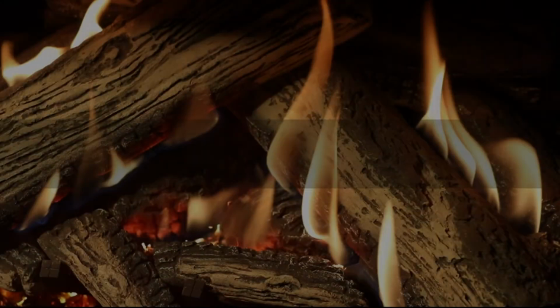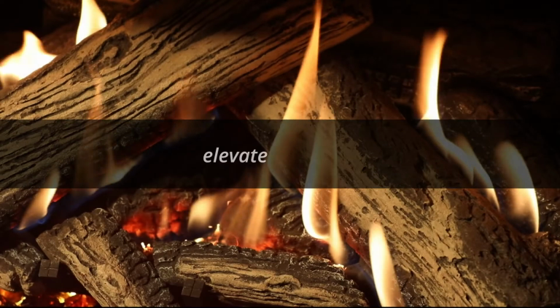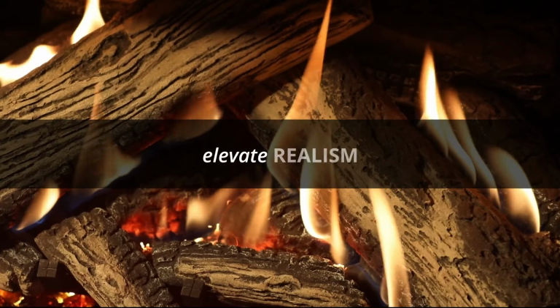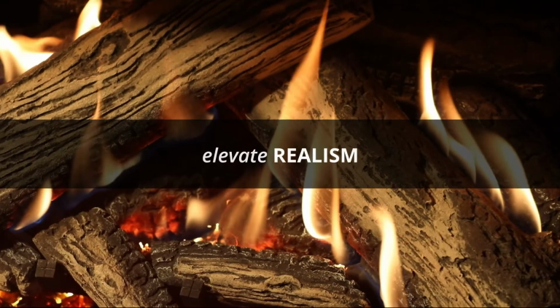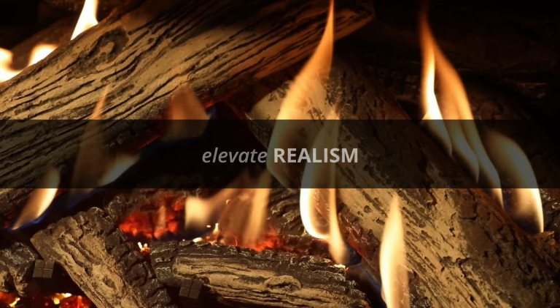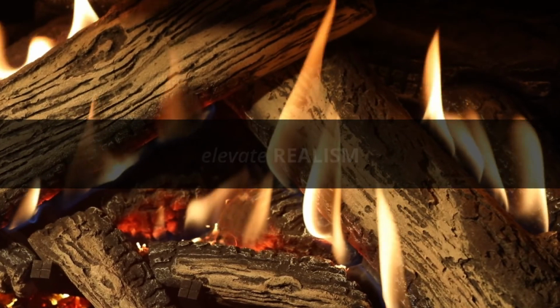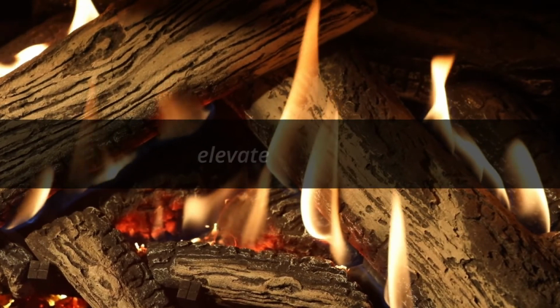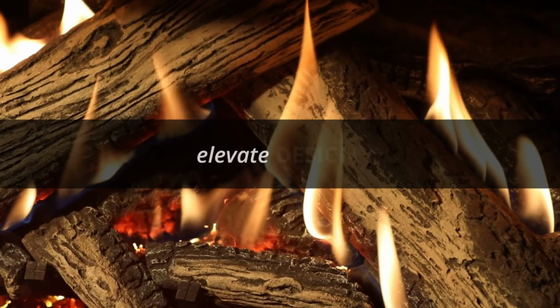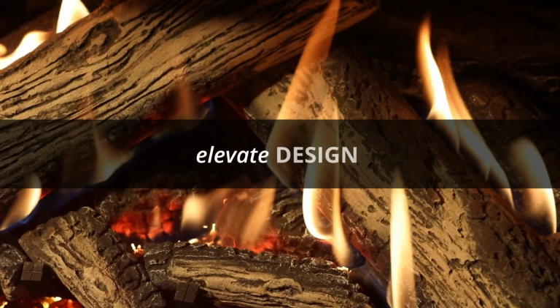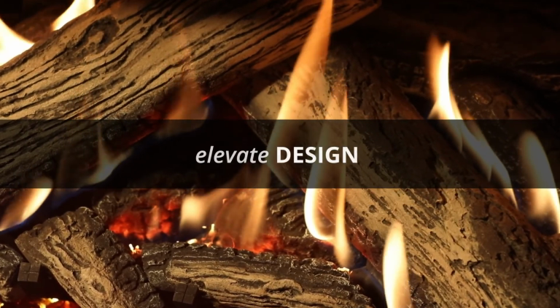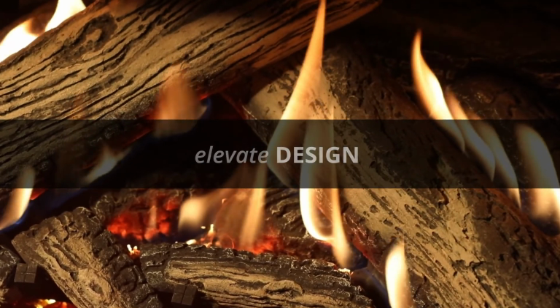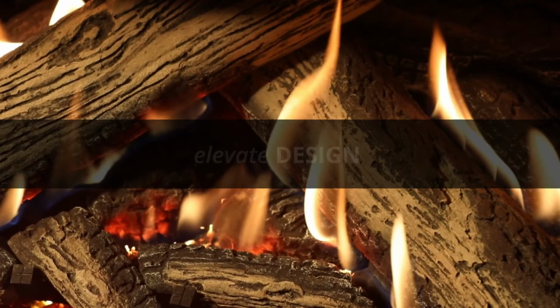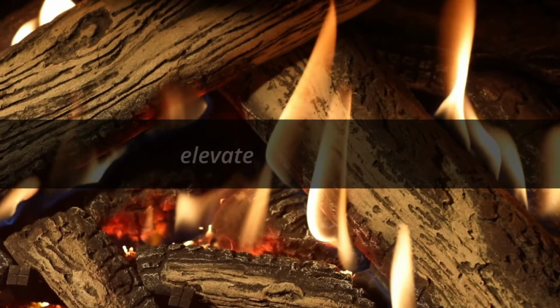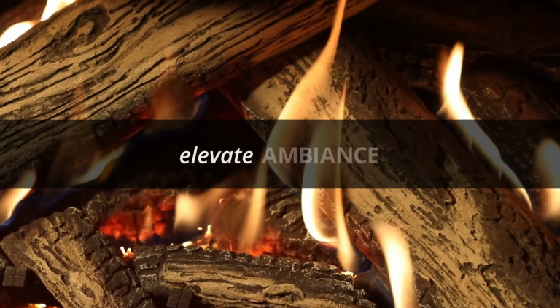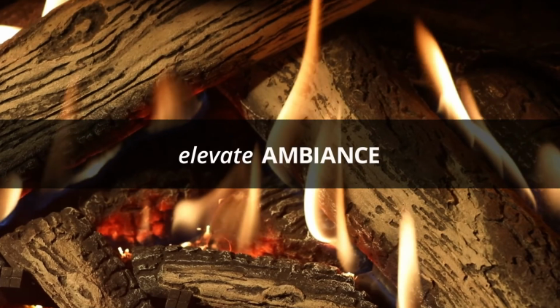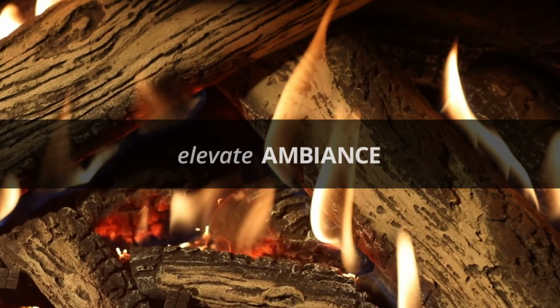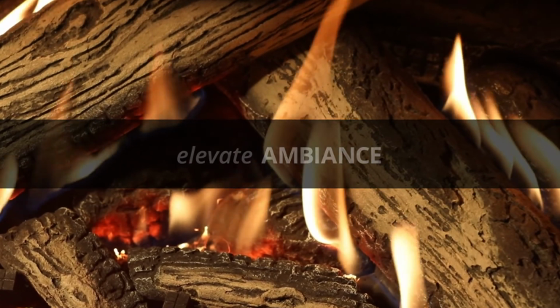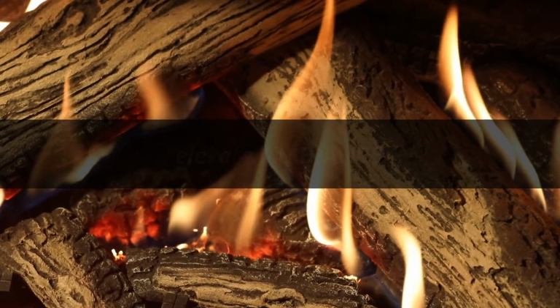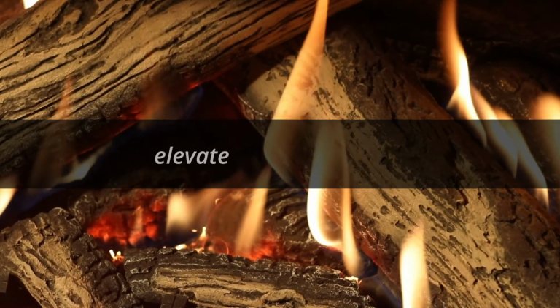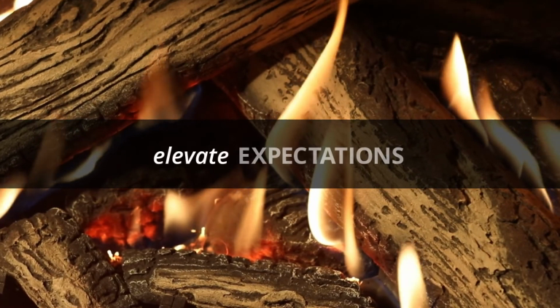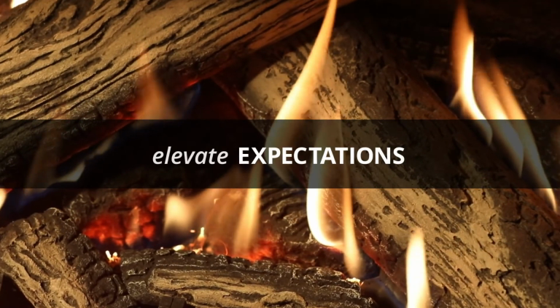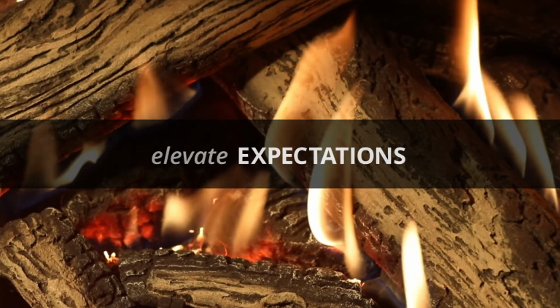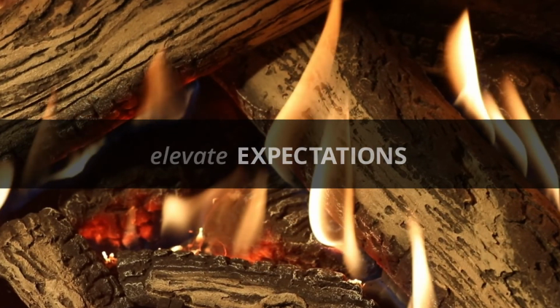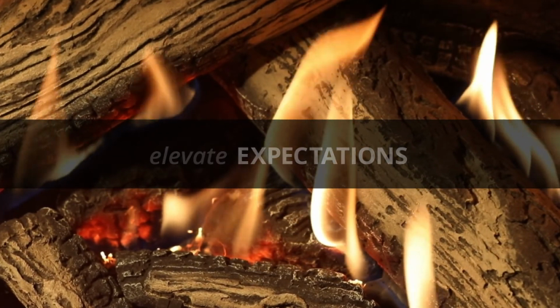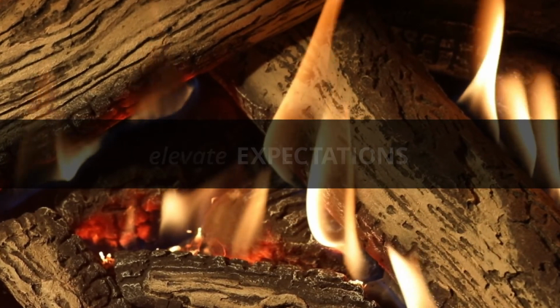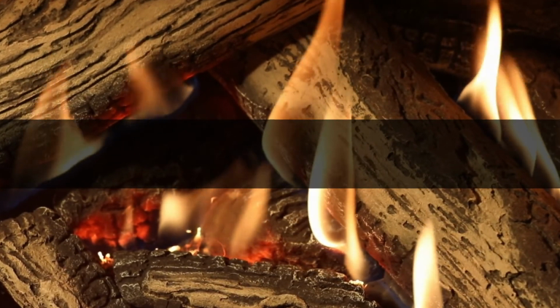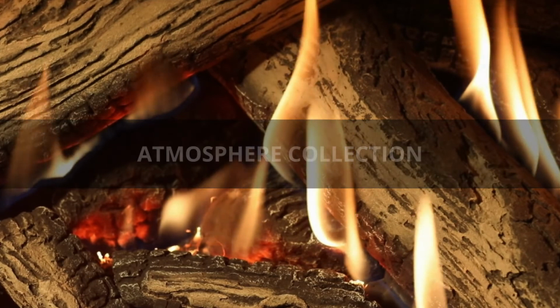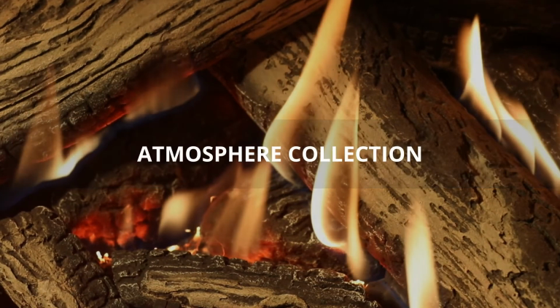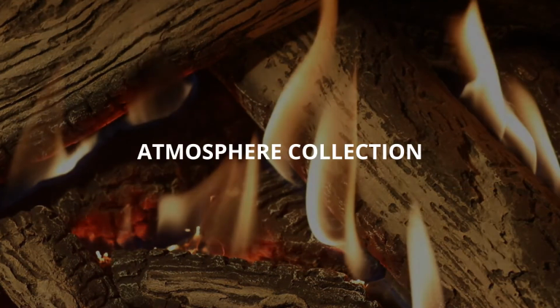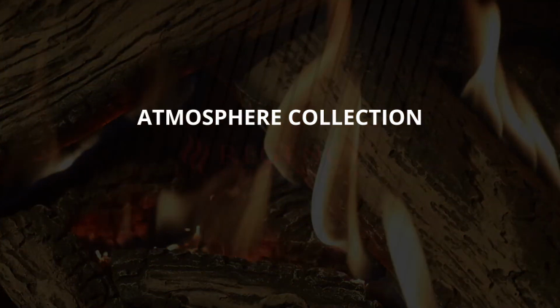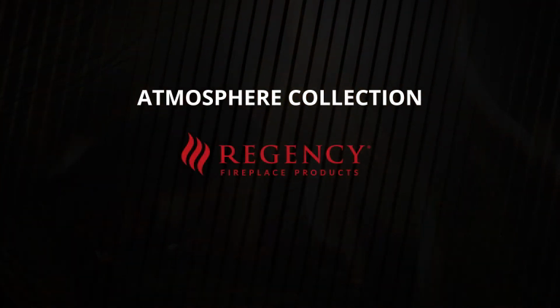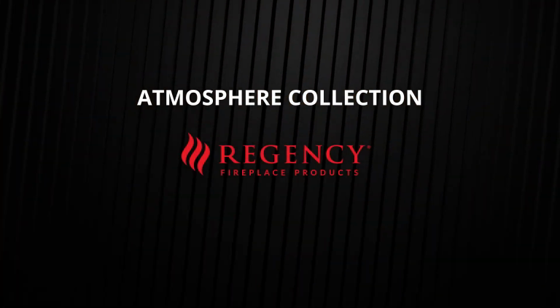Elevate realism. Elevate design. Elevate ambiance. Elevate expectations. The Atmosphere Collection by Regency.